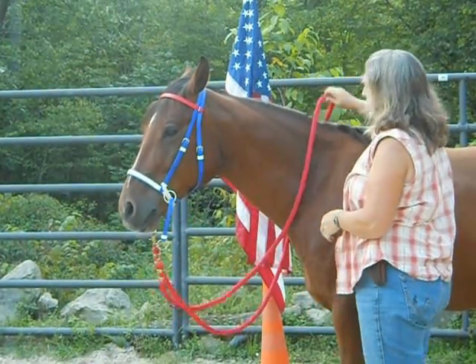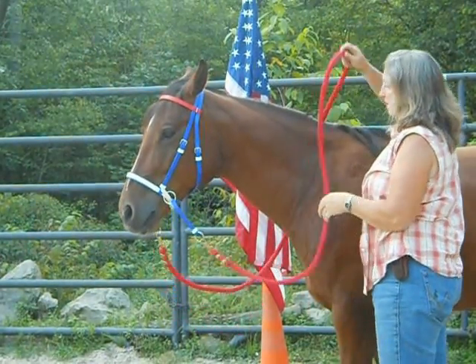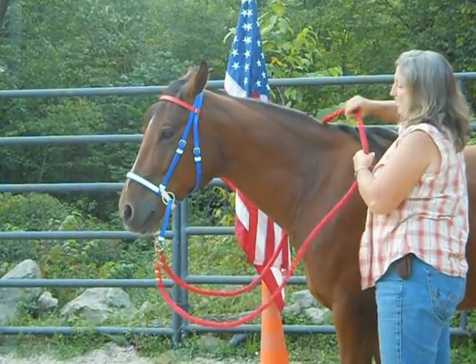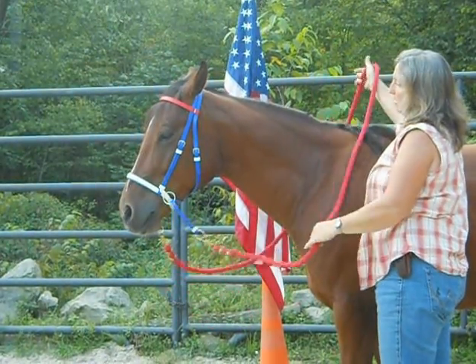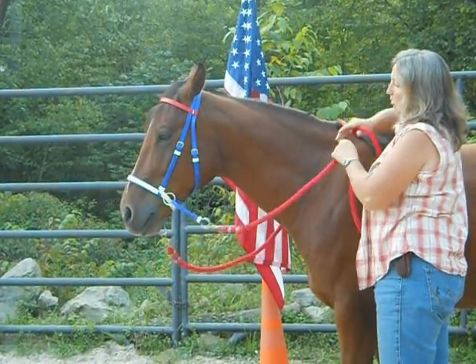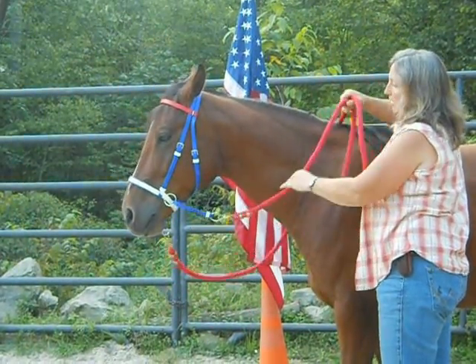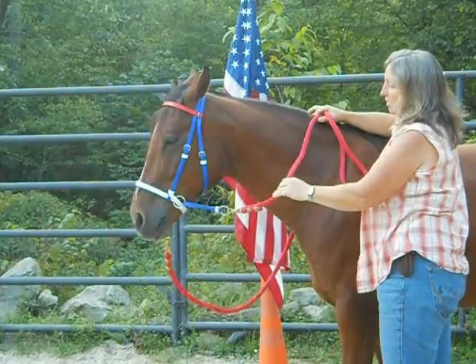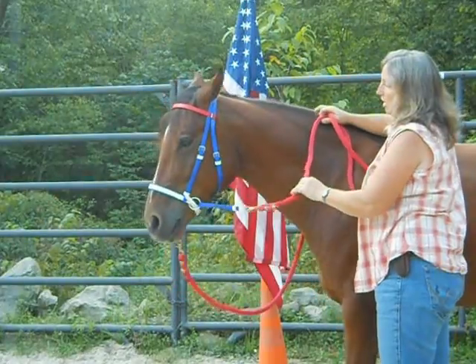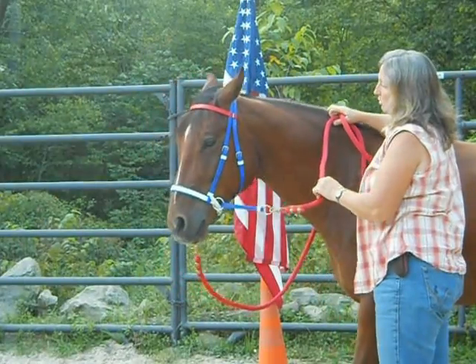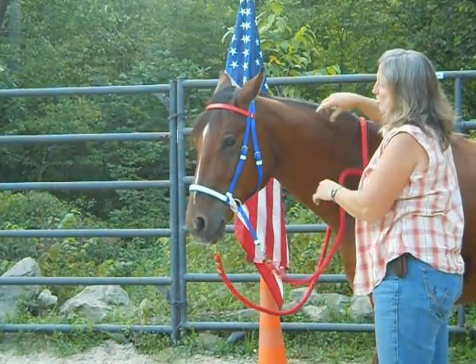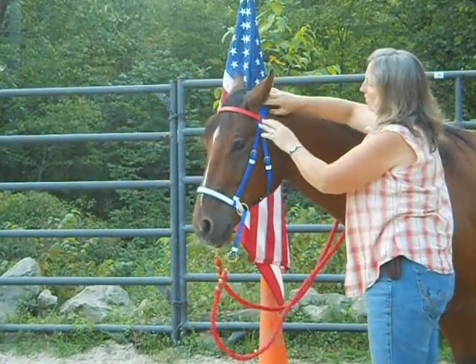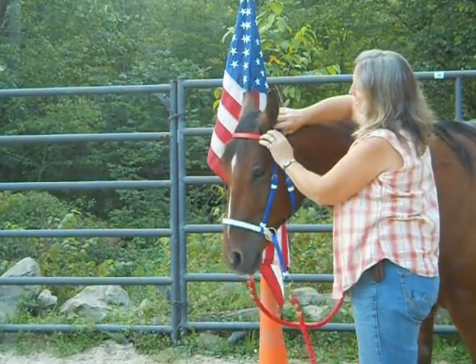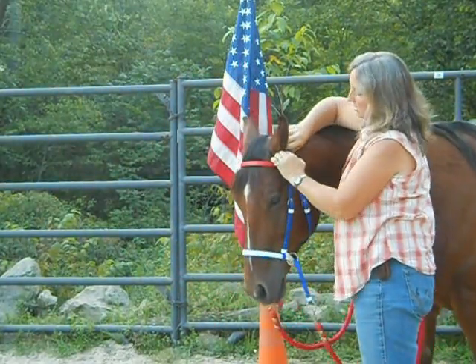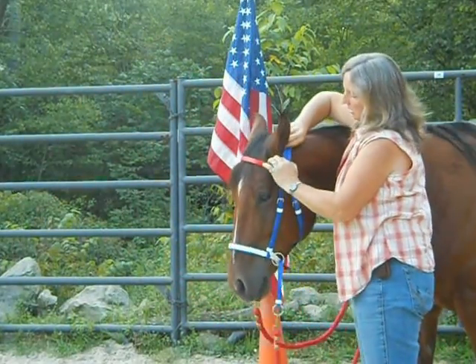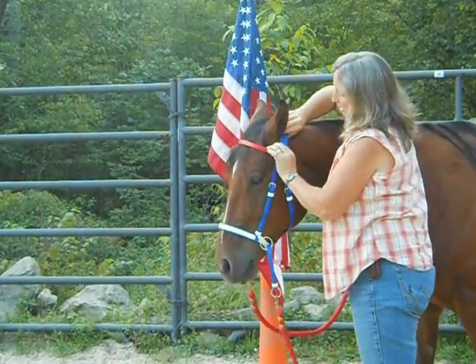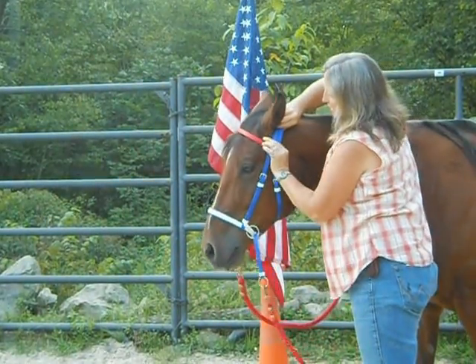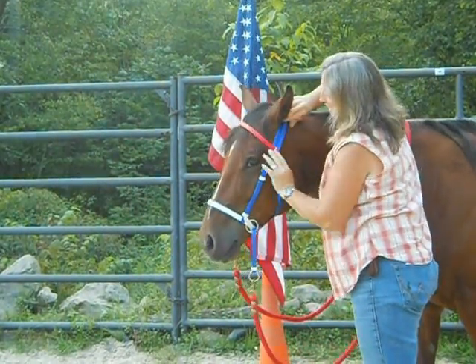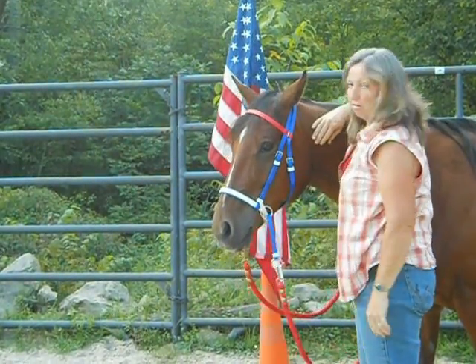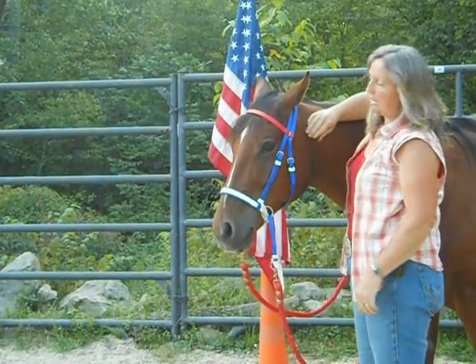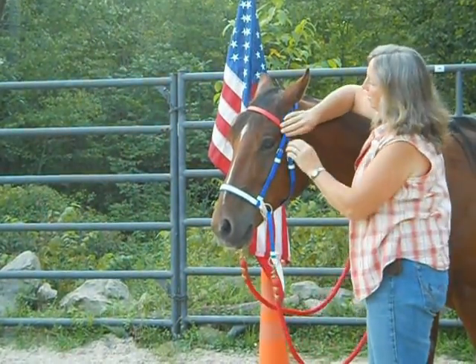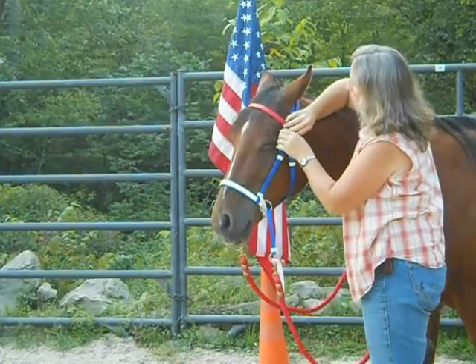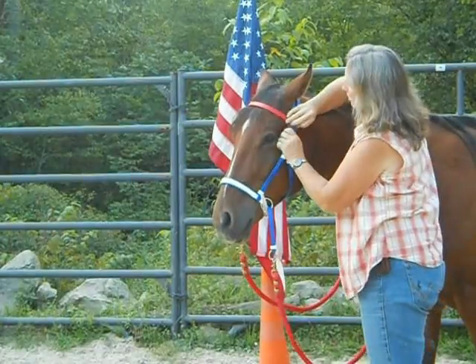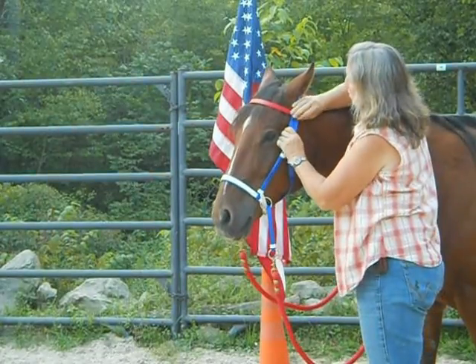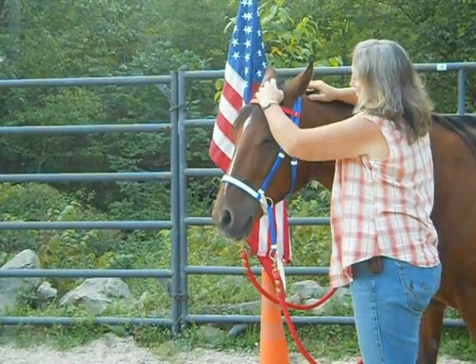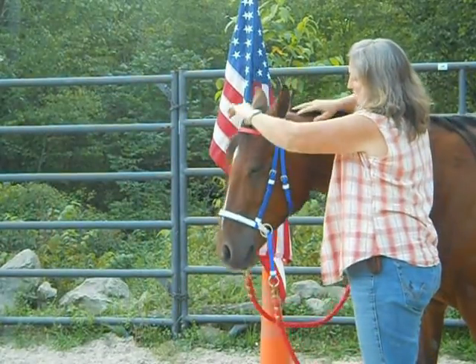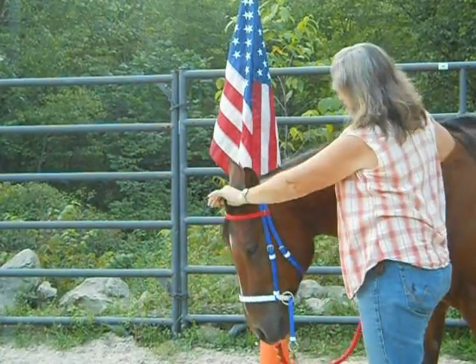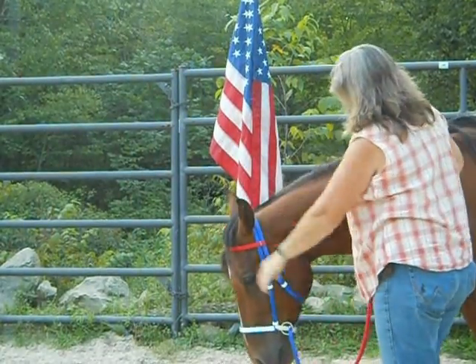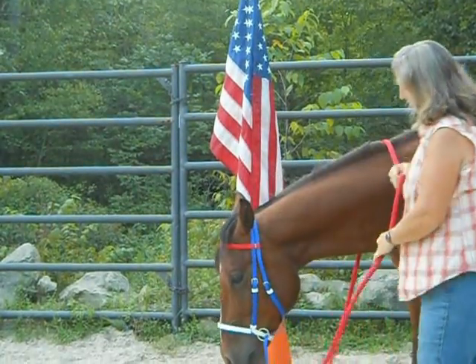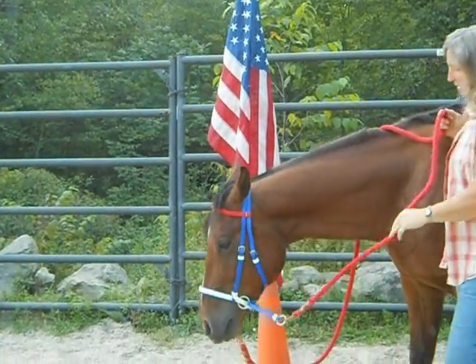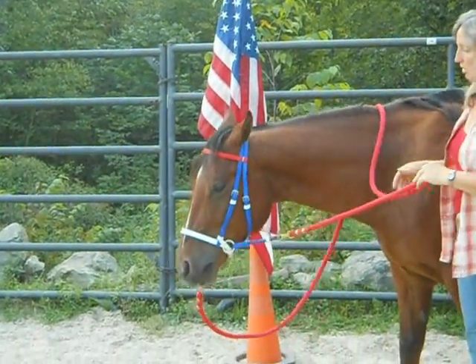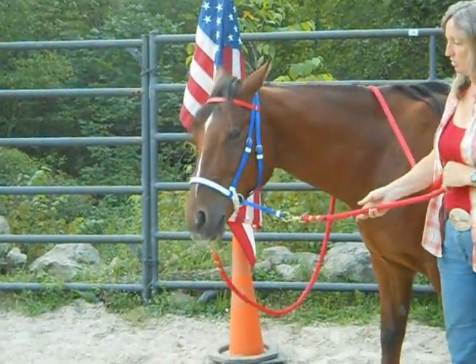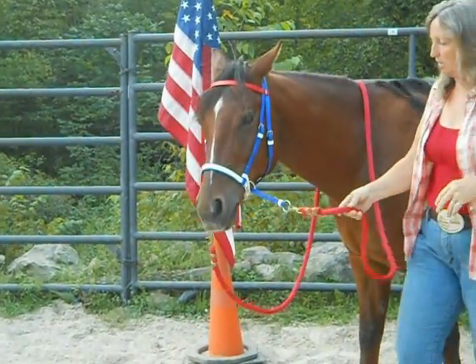Attach whatever reins you want. Also, make sure that the ears — that it's not down here like that, or pinching his ears on both sides. And that's all there is to it.